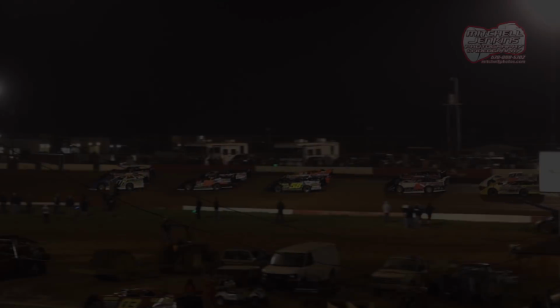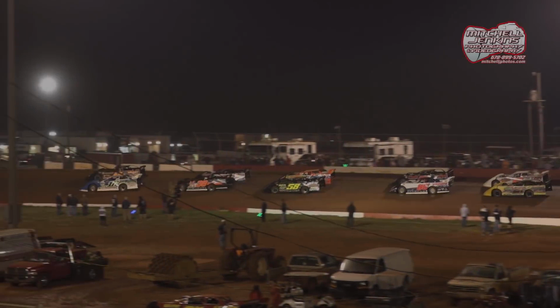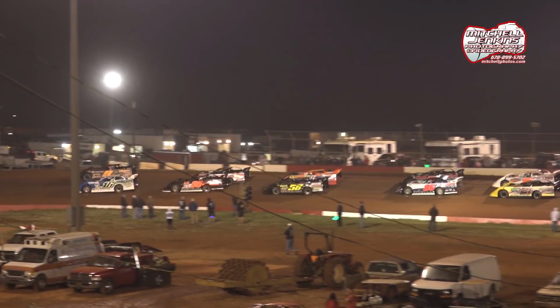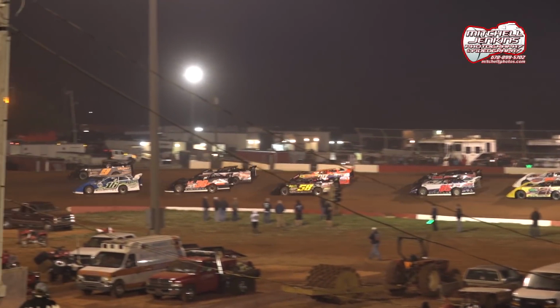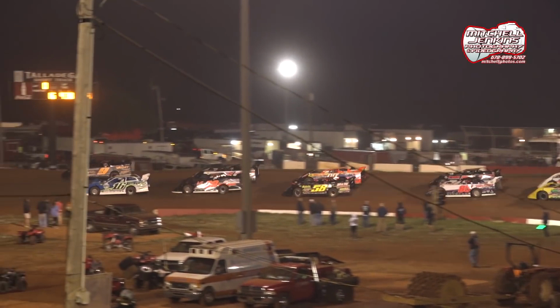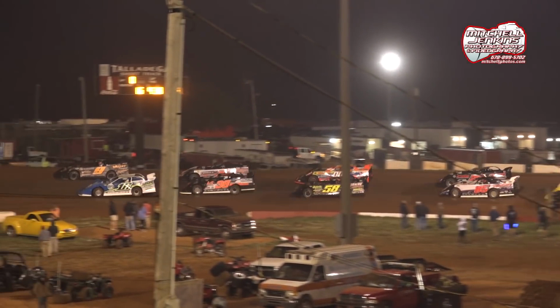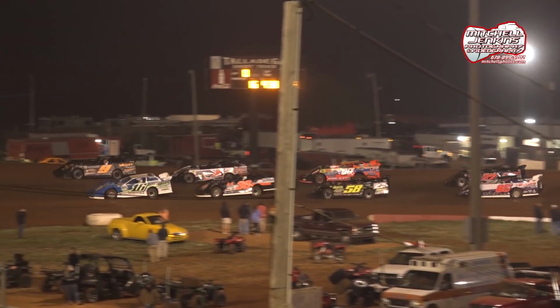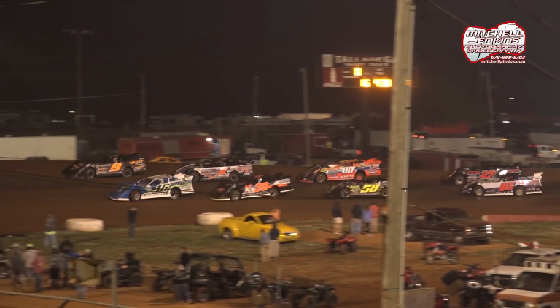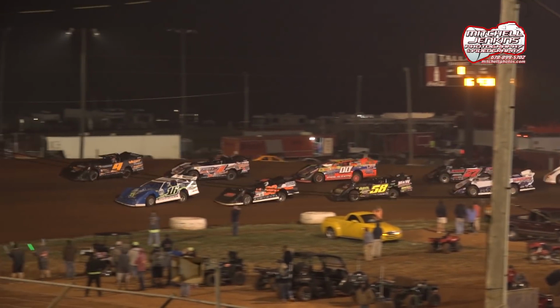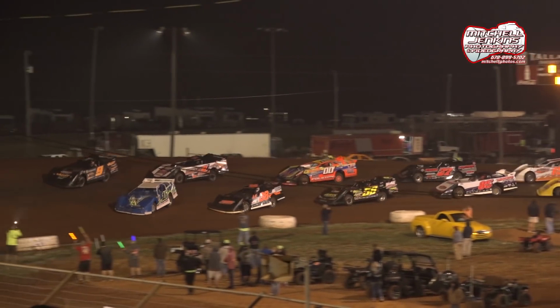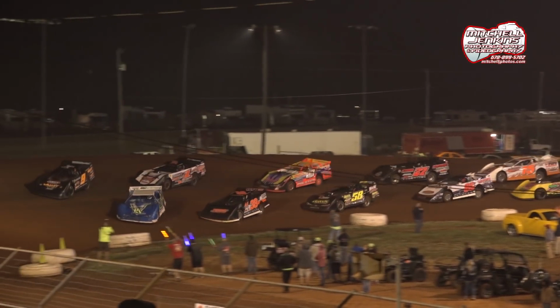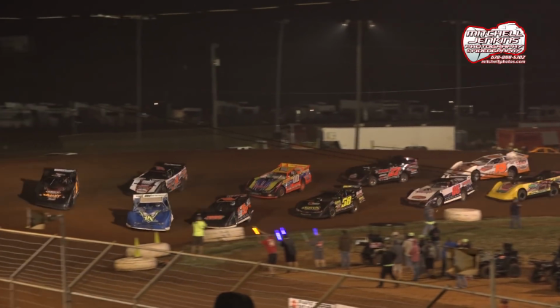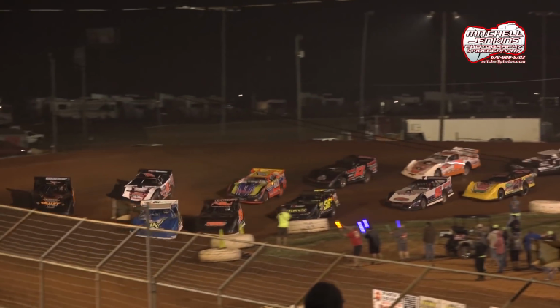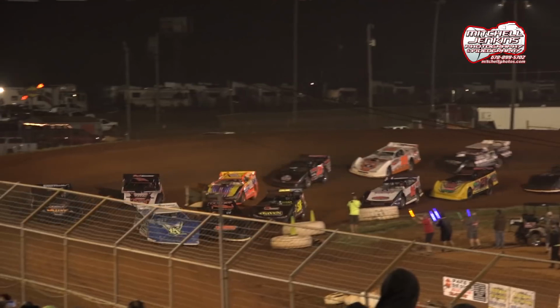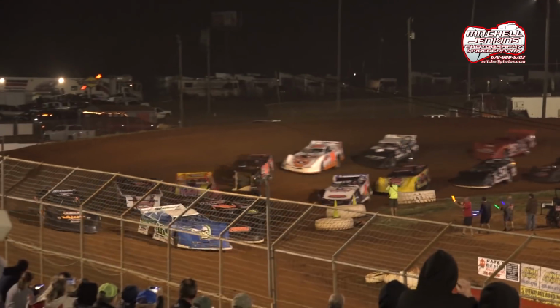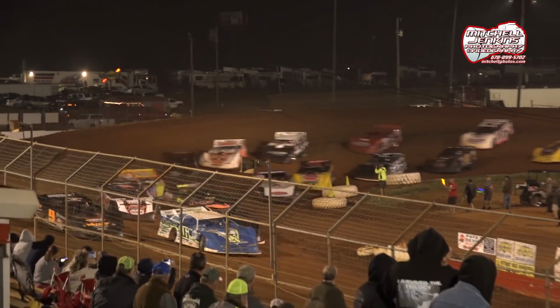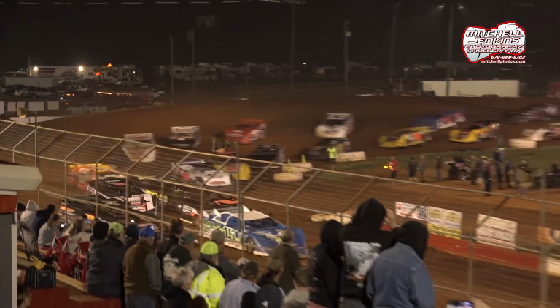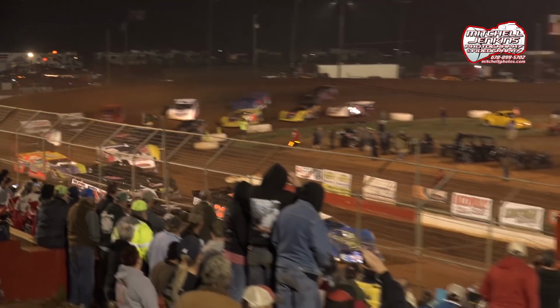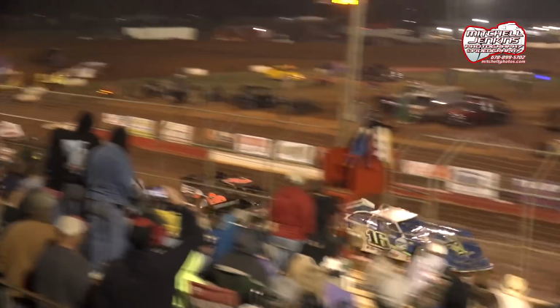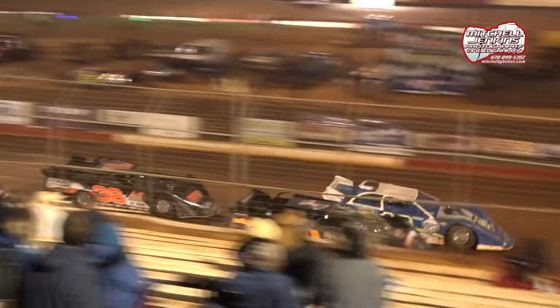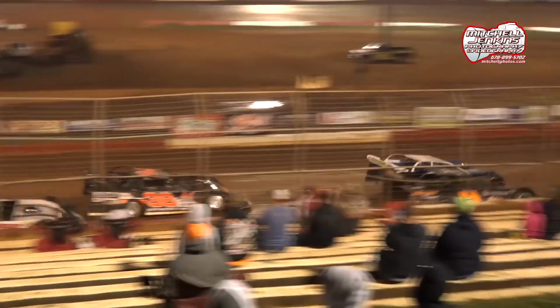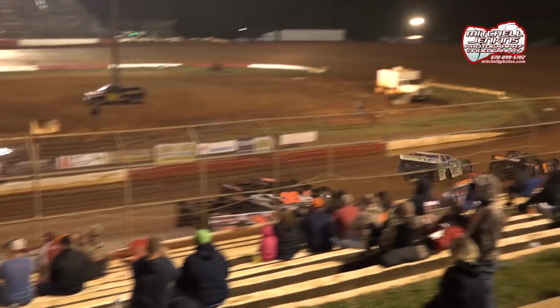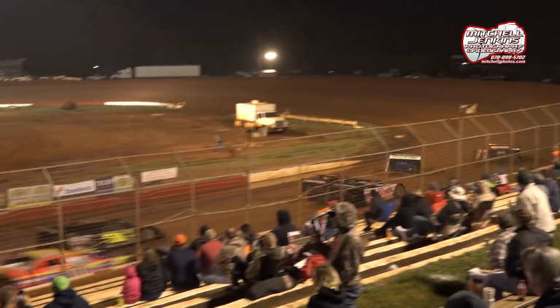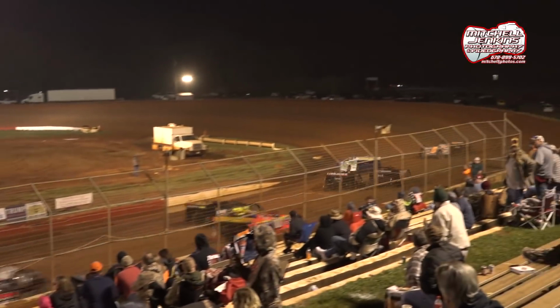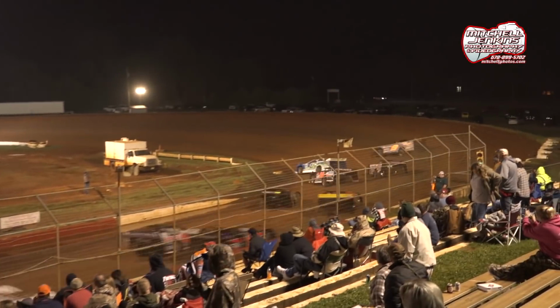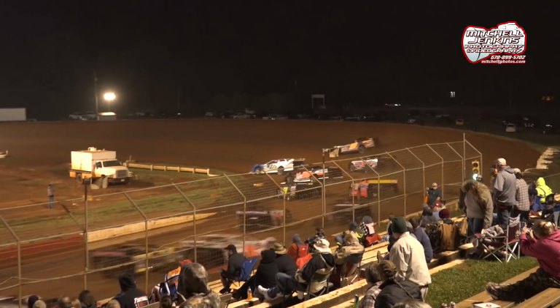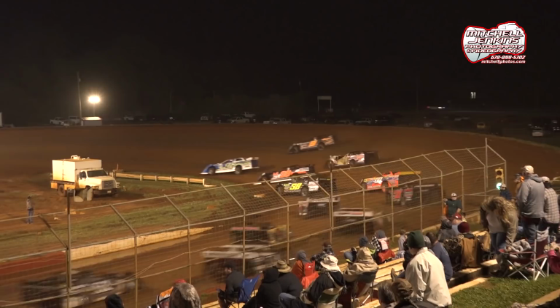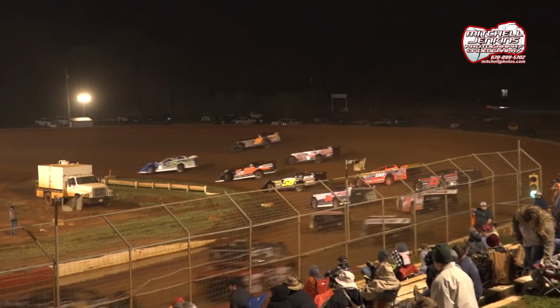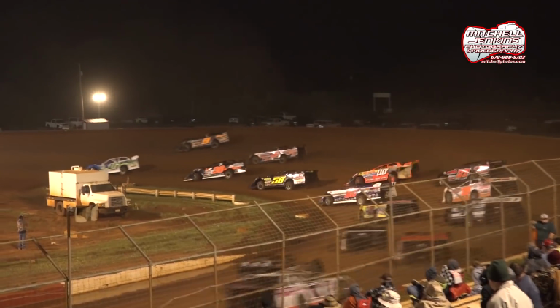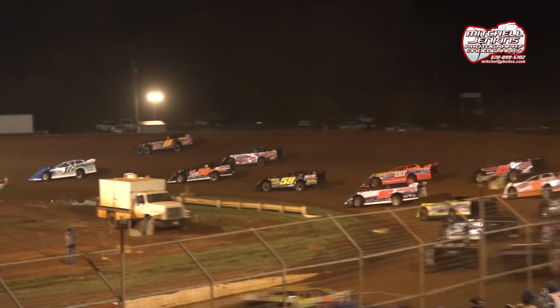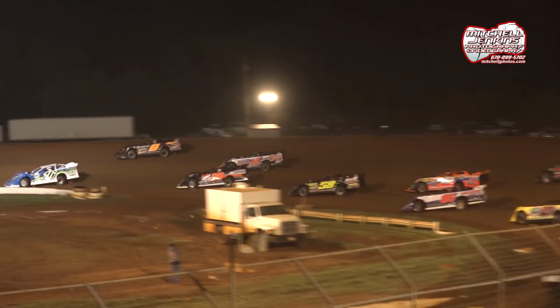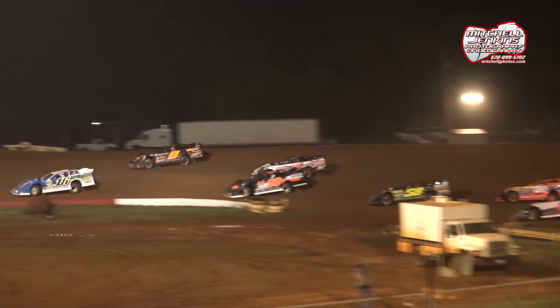The funny cars of dirt. Friday night, super late model action at the short track. We're underway, and they just barrel into turn number one.